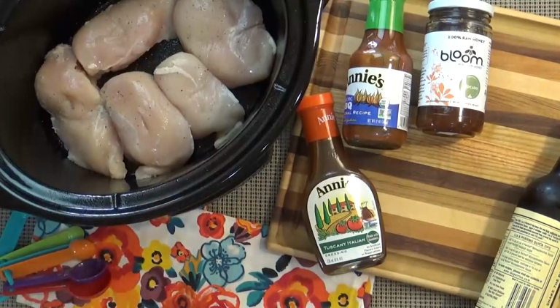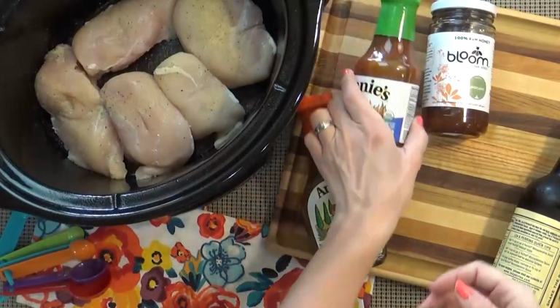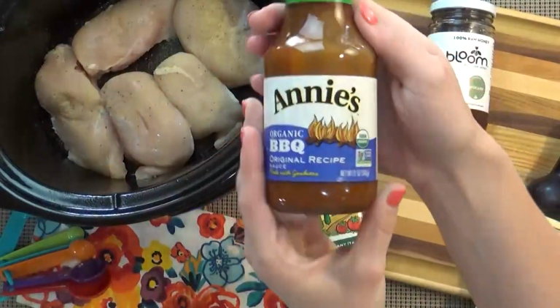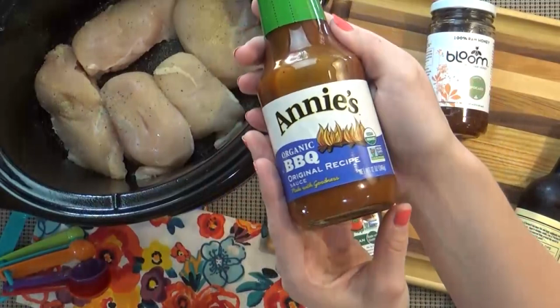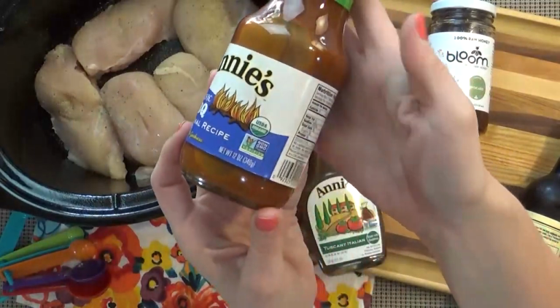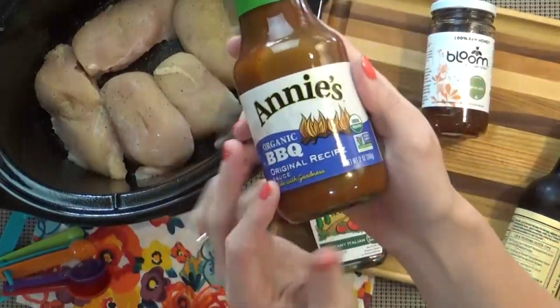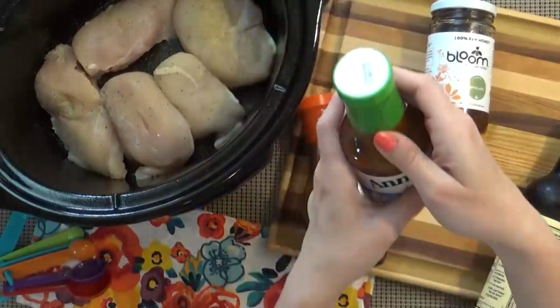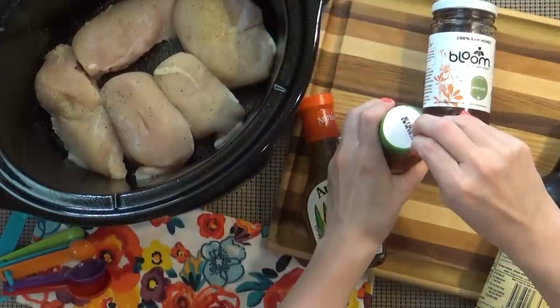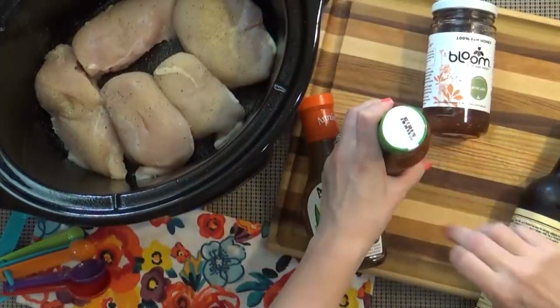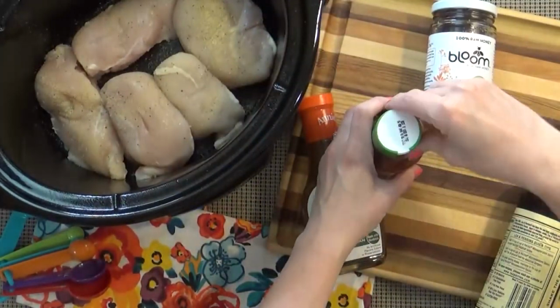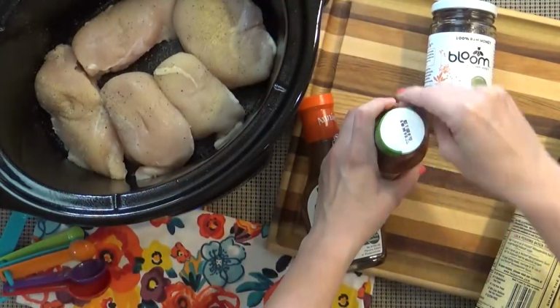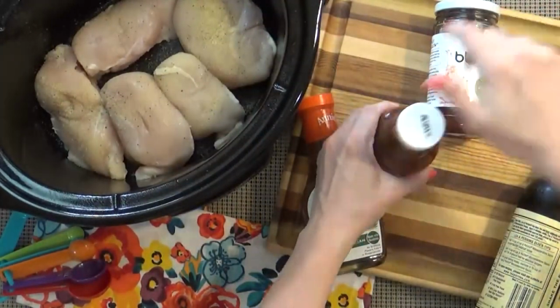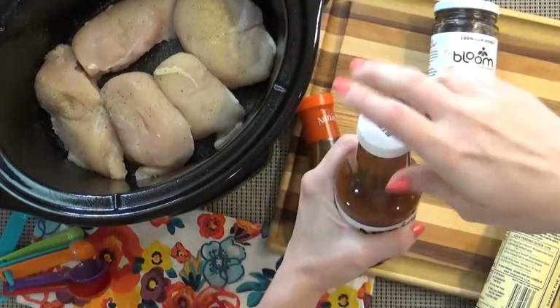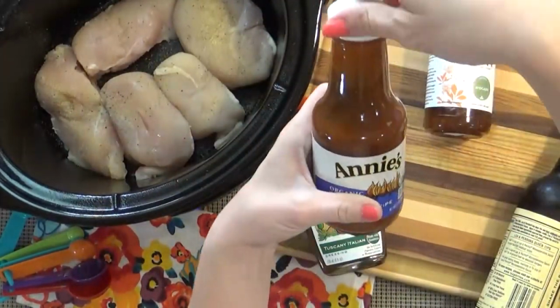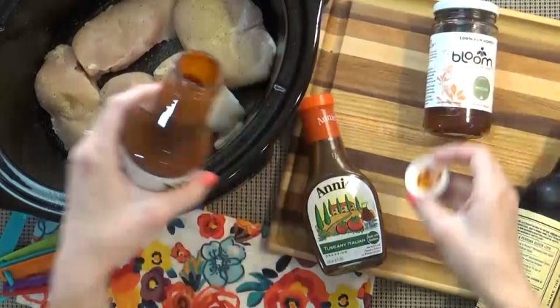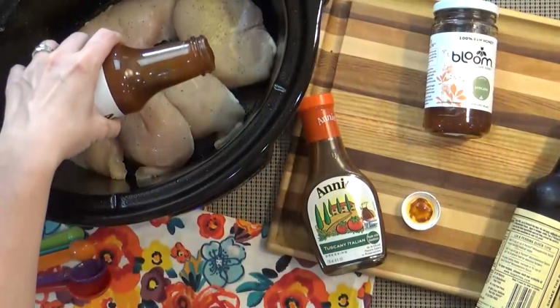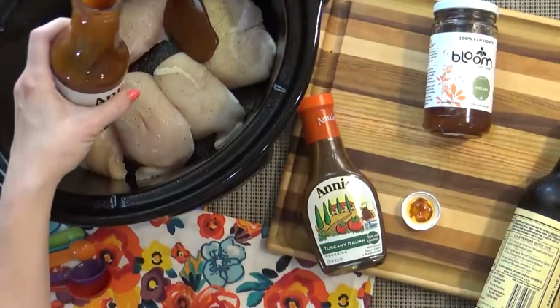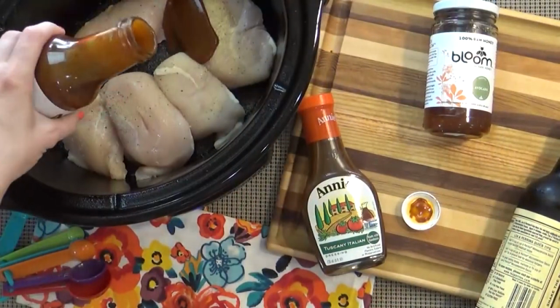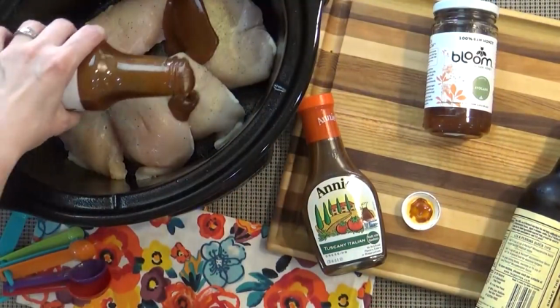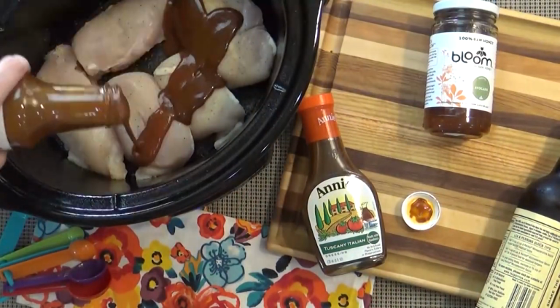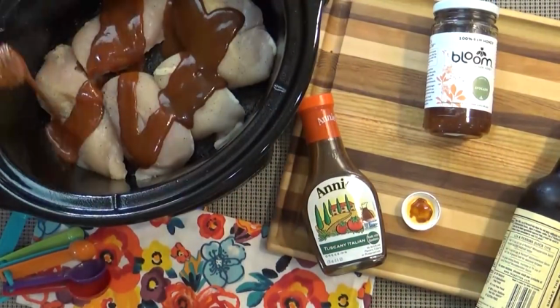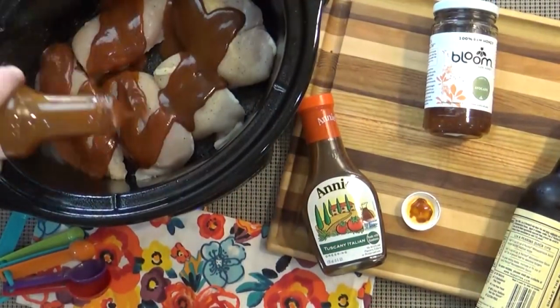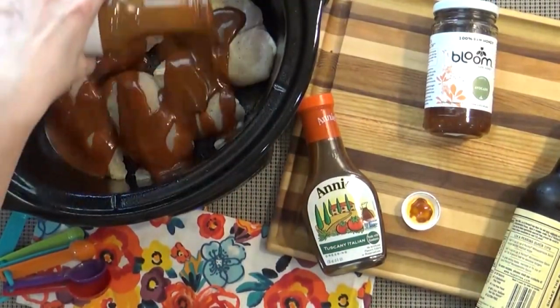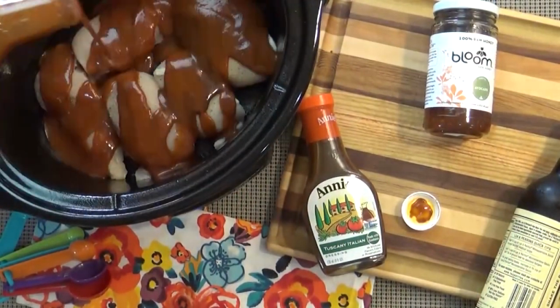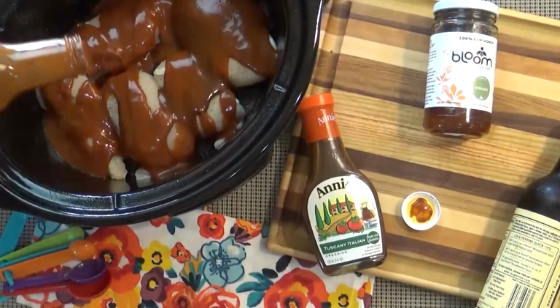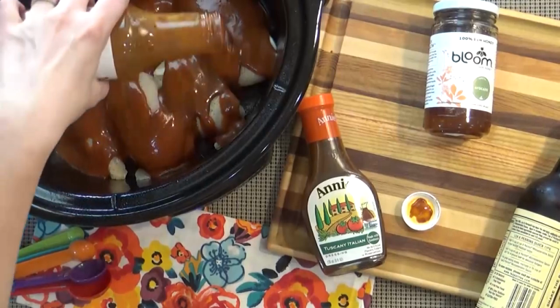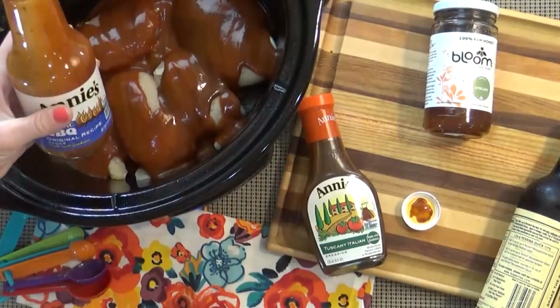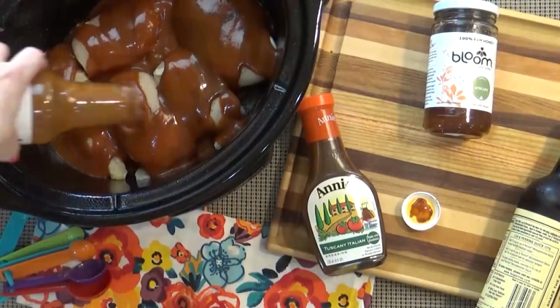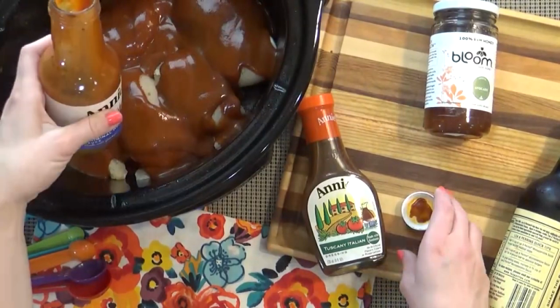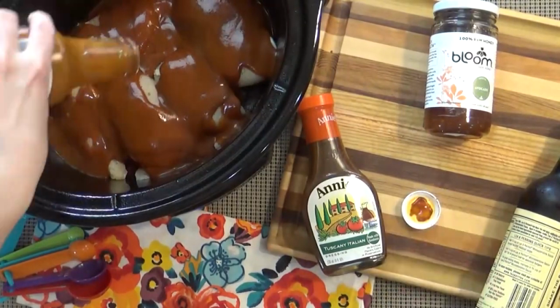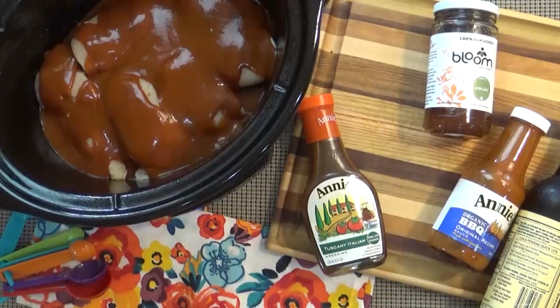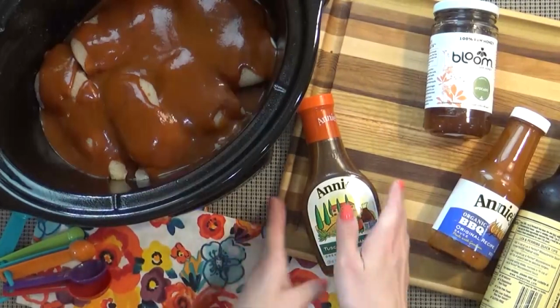Next I'm going to add about one cup of barbecue sauce. You can use any kind you prefer — spicy, sweet, smoky, whatever you like. Just be sure it's something that's your favorite.